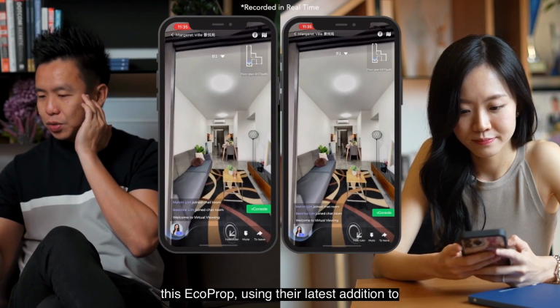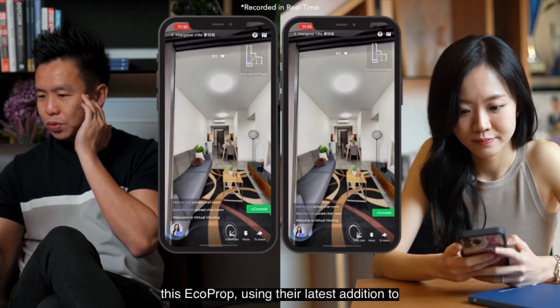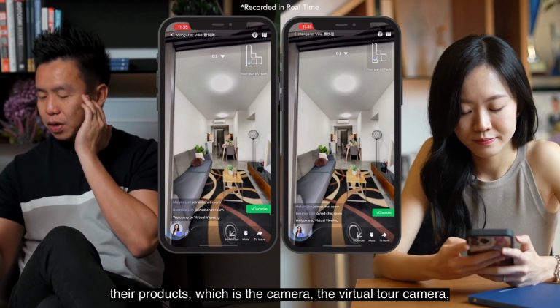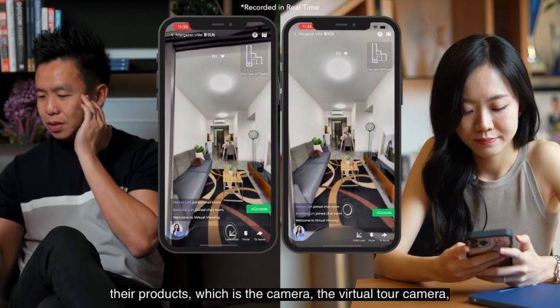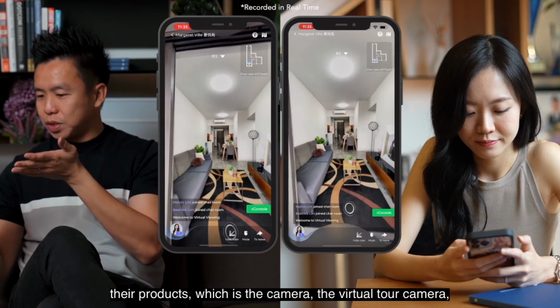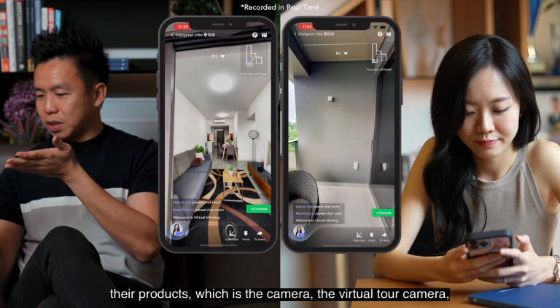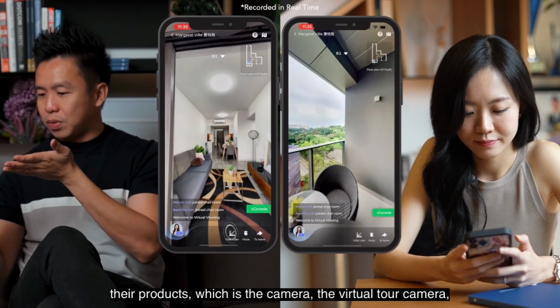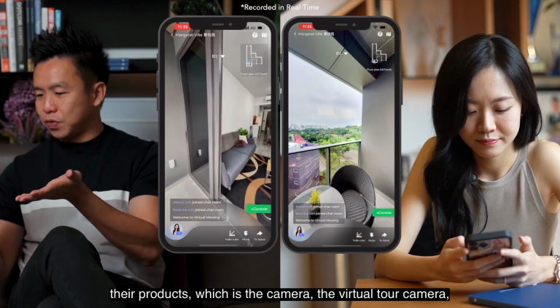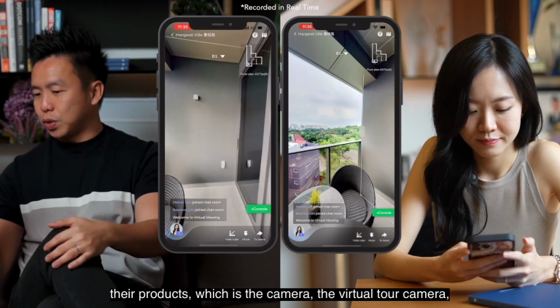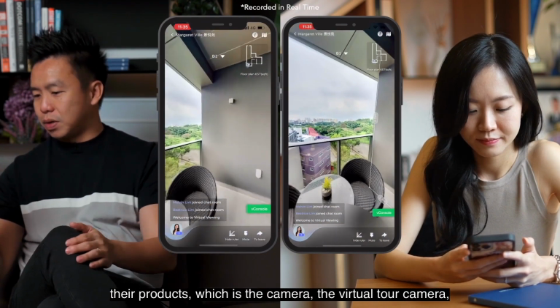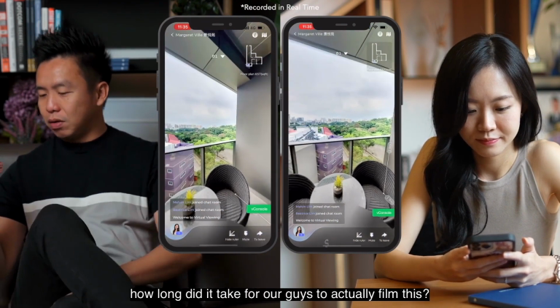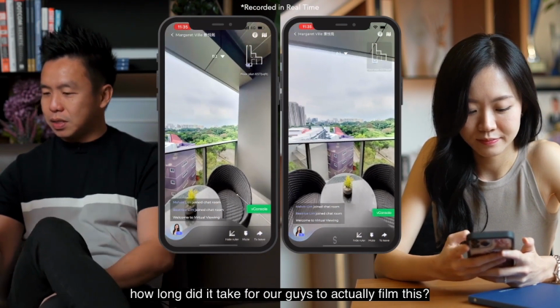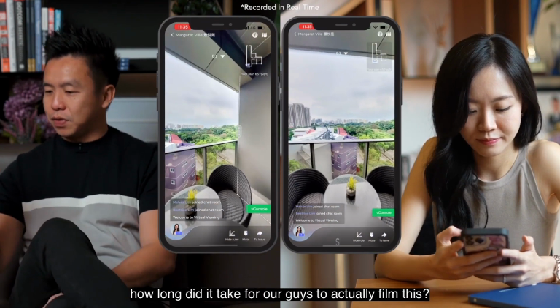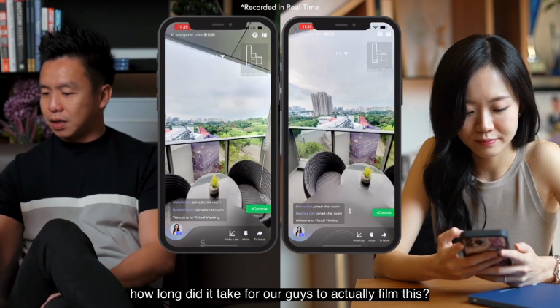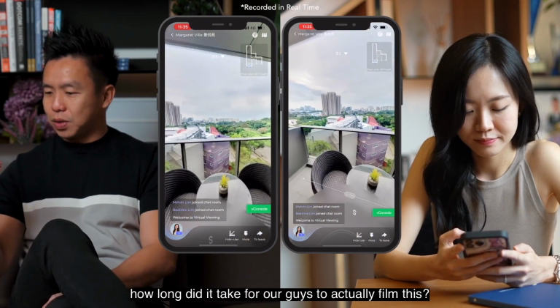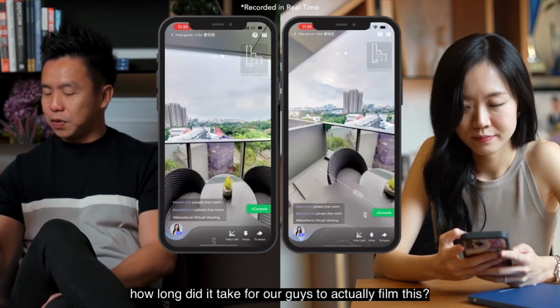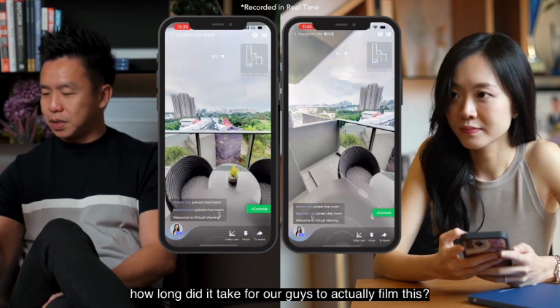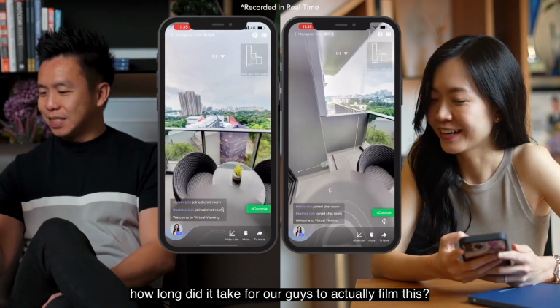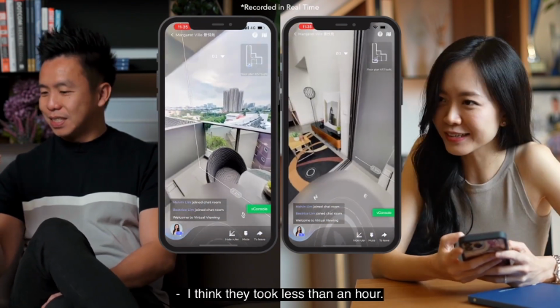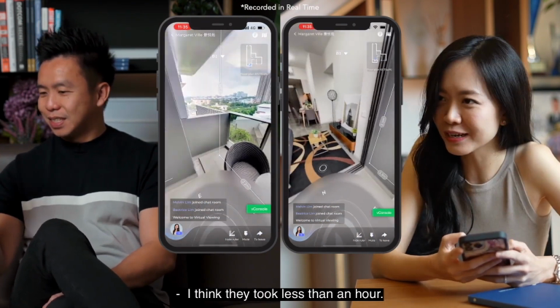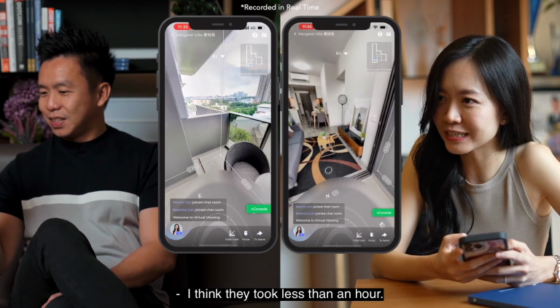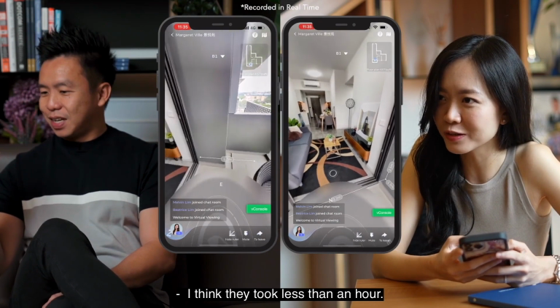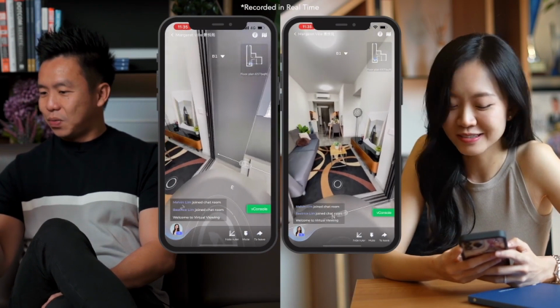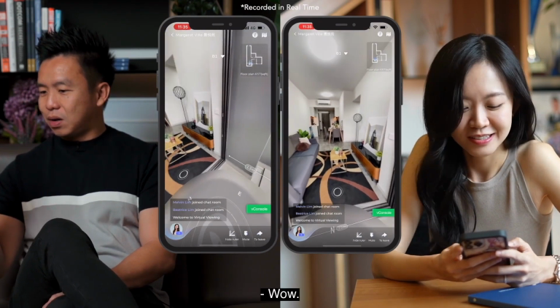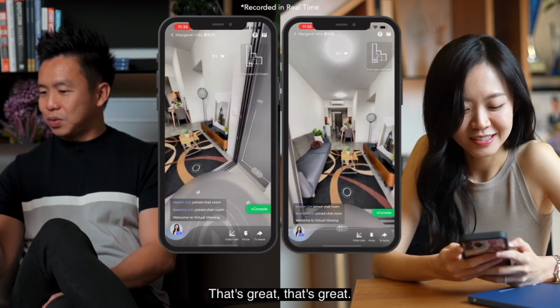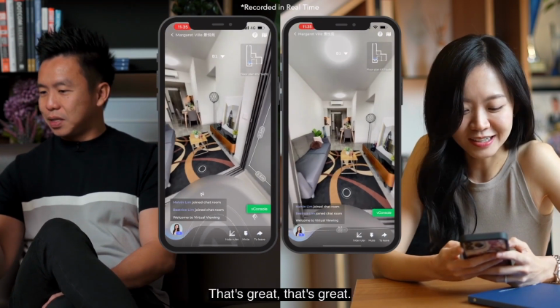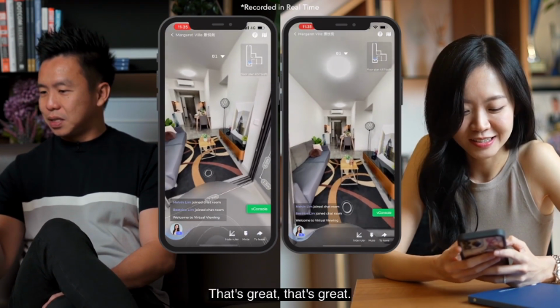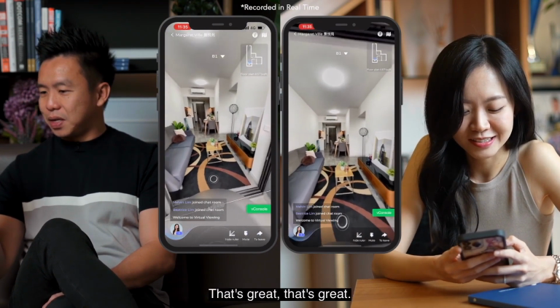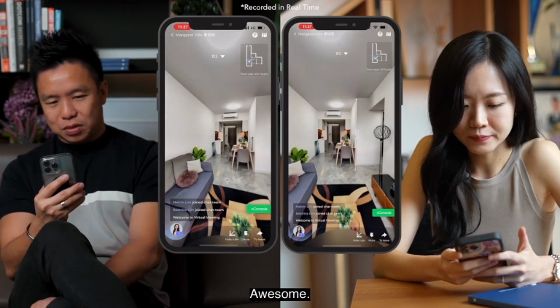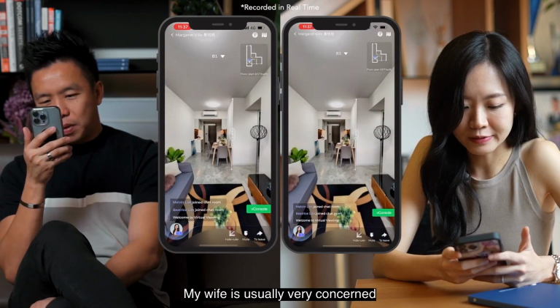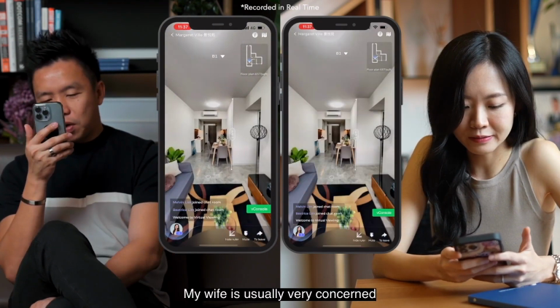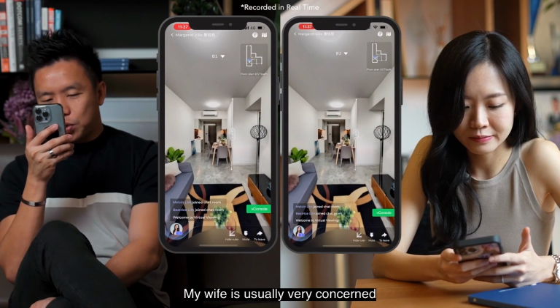The way to set up this EcoProp virtual tour uses their add-on camera. How long did it take for our team to actually film this? I think it took less than an hour. That's great!